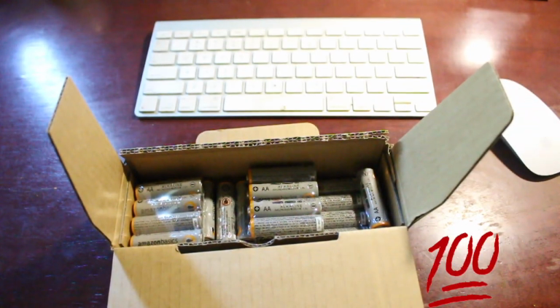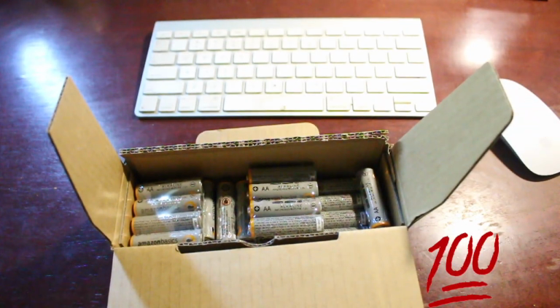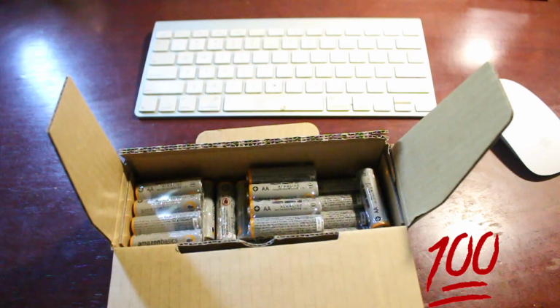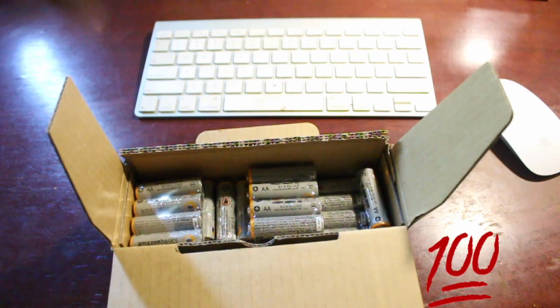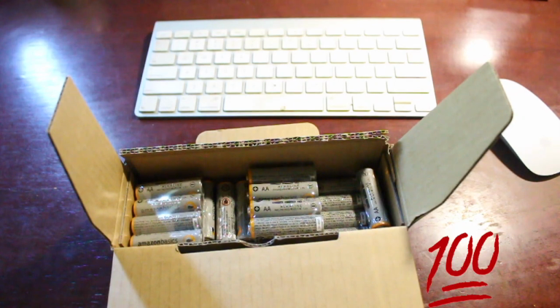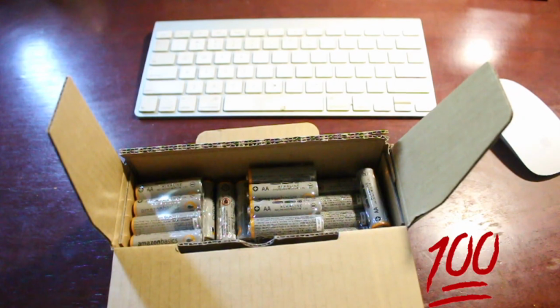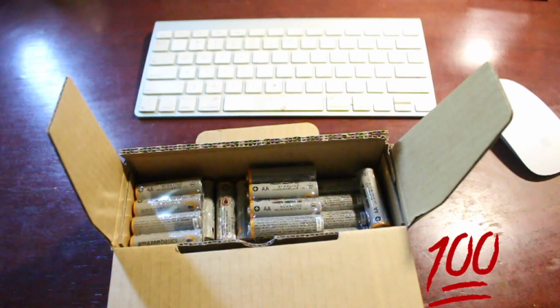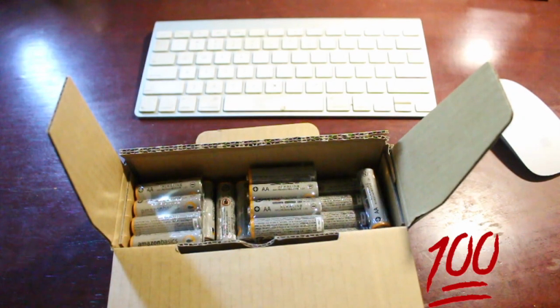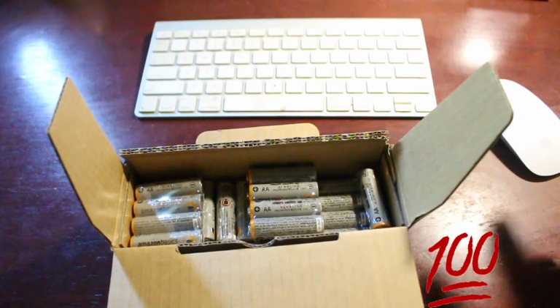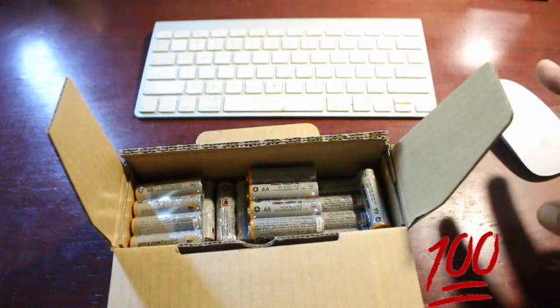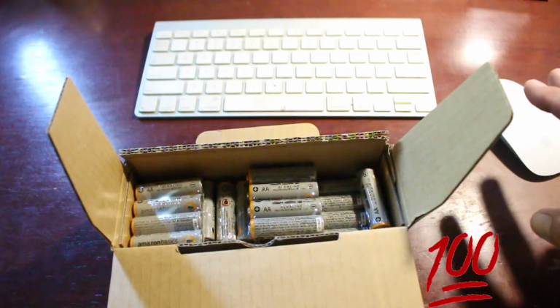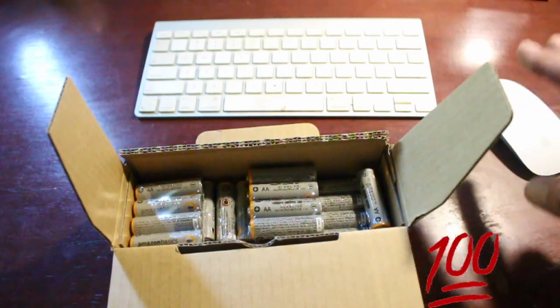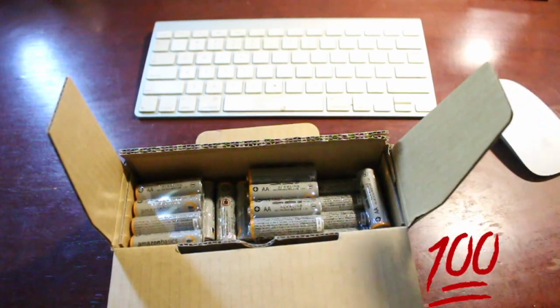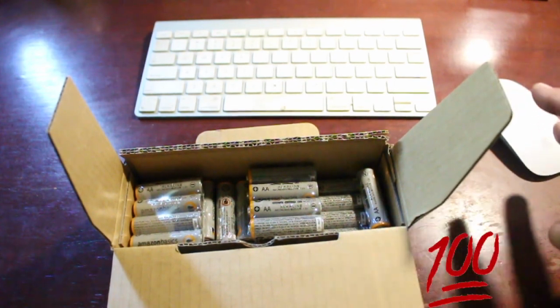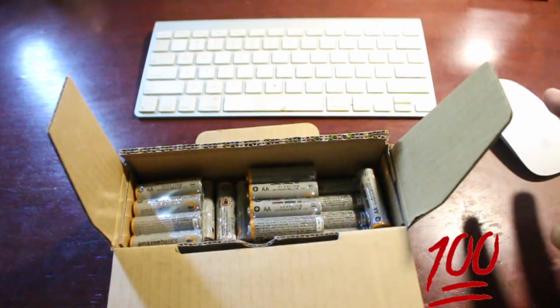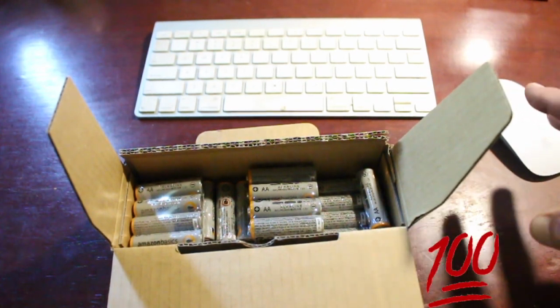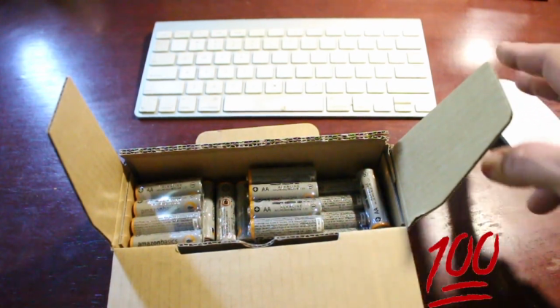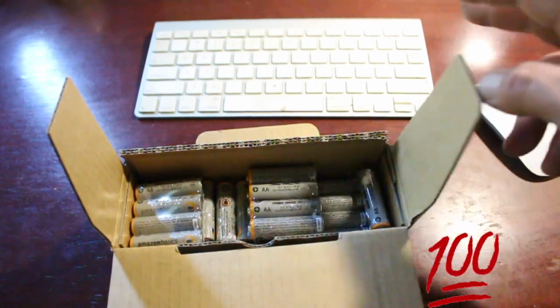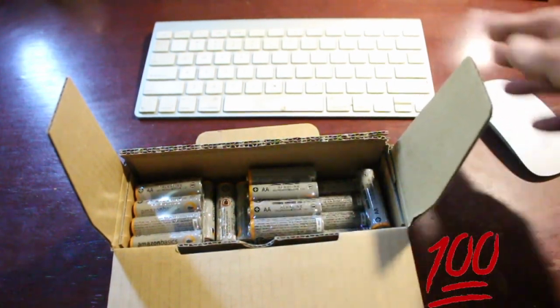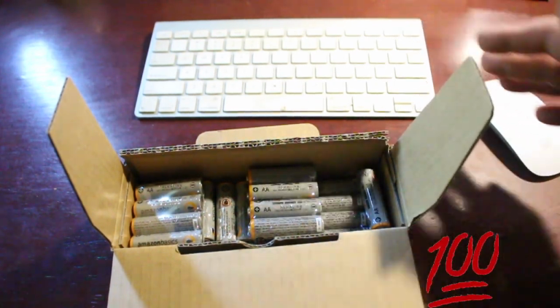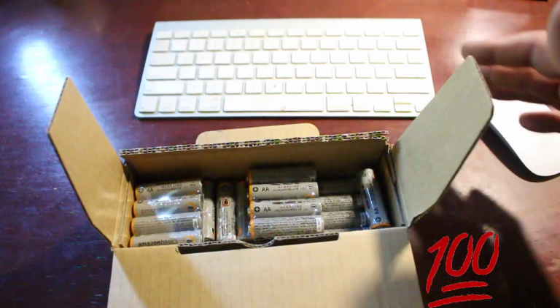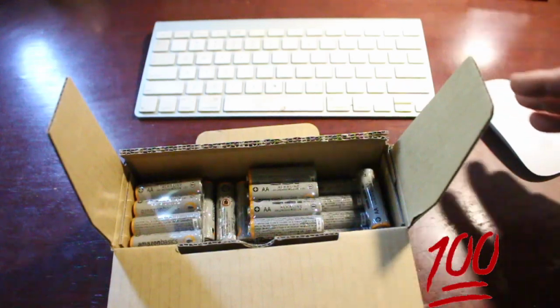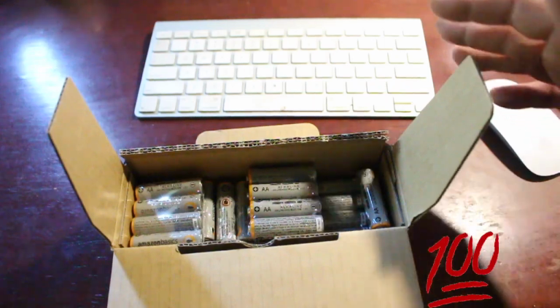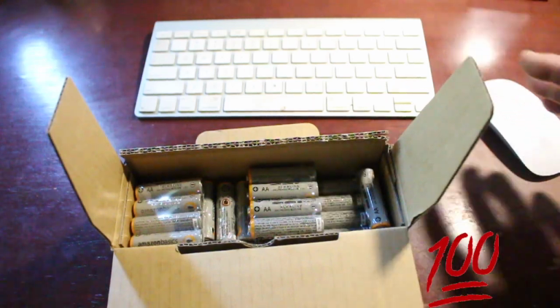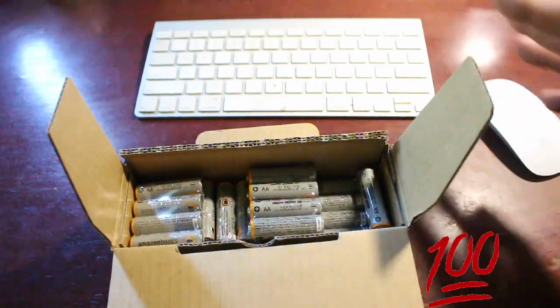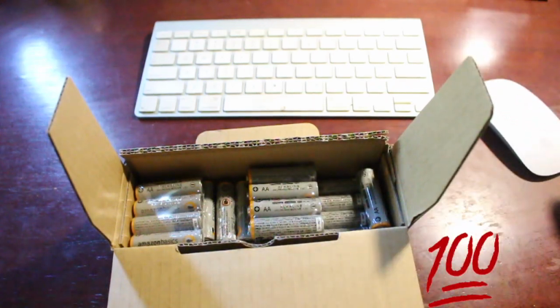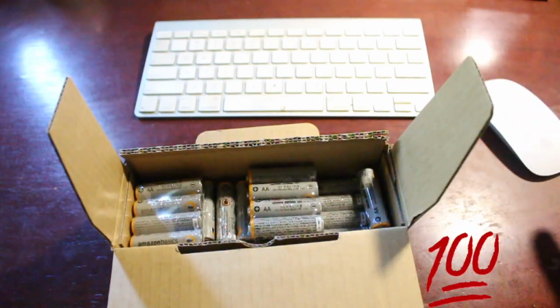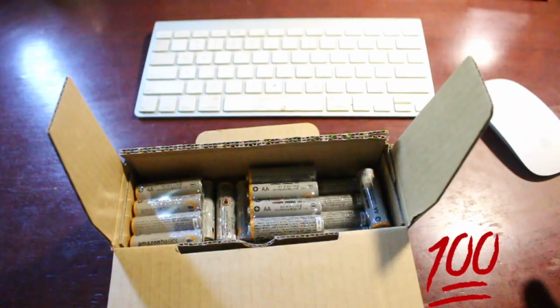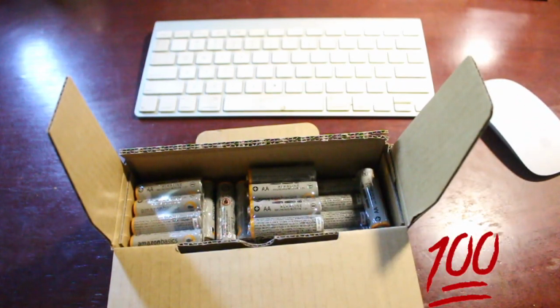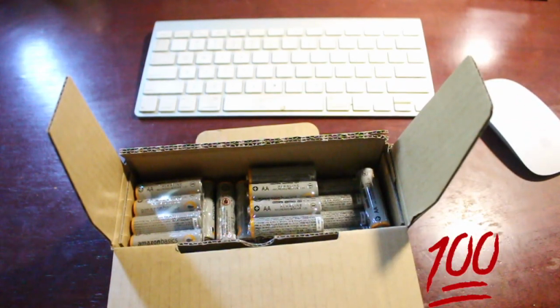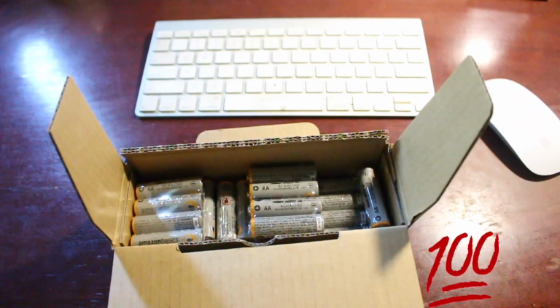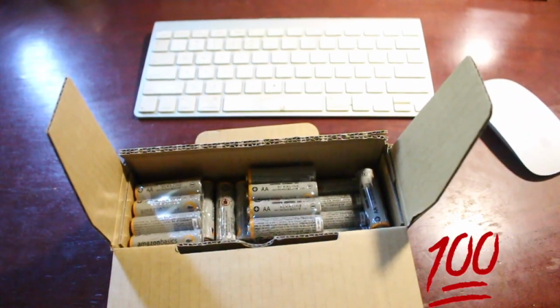For the price, compared to Duracell and all that, this is a great buy. Definitely will buy again.